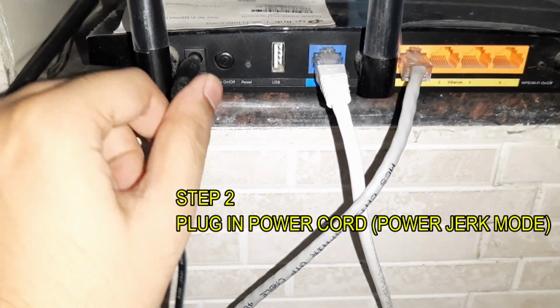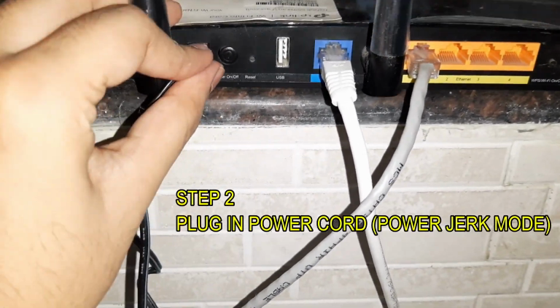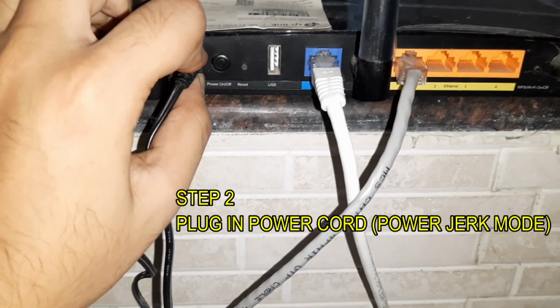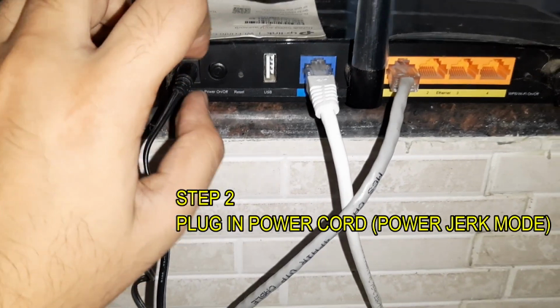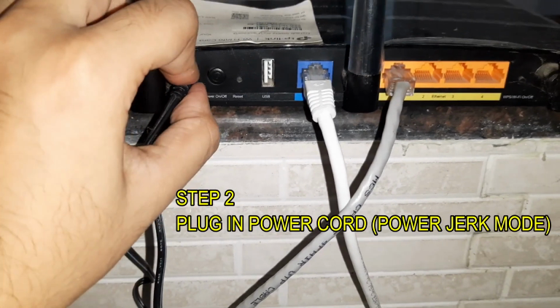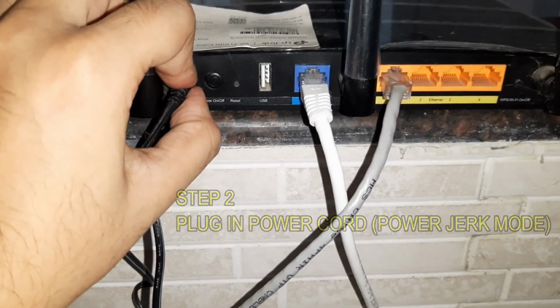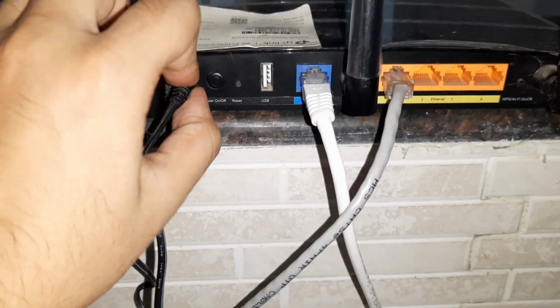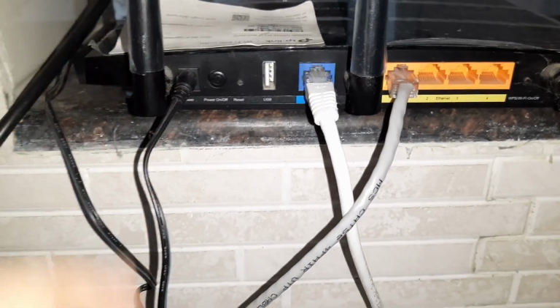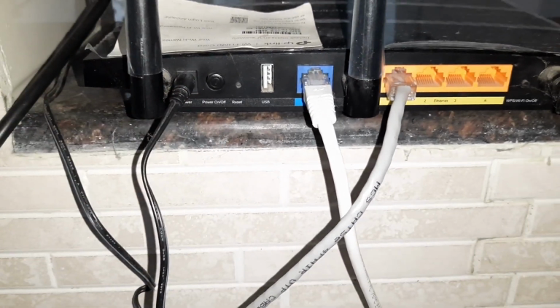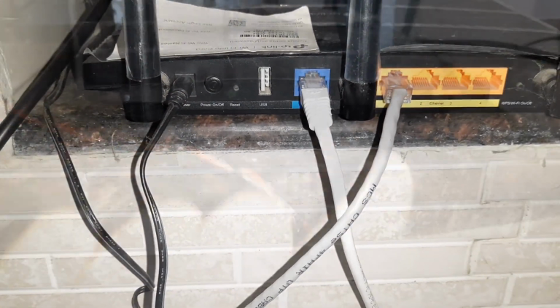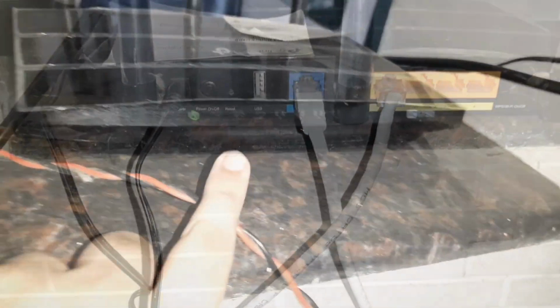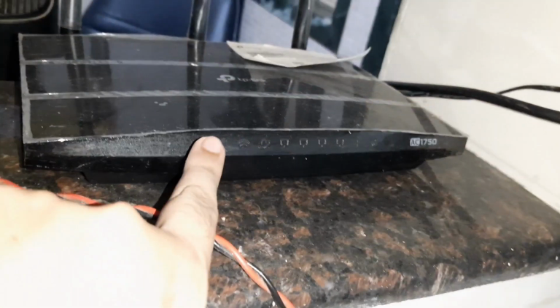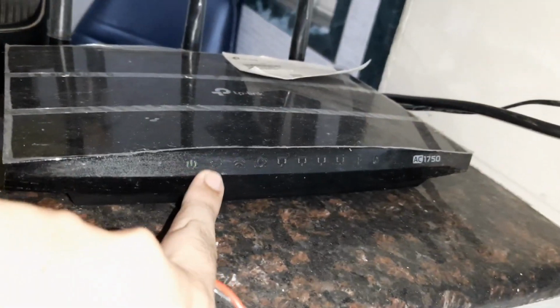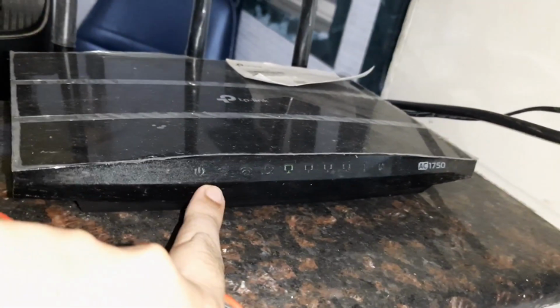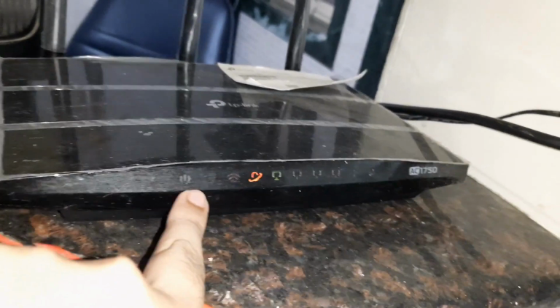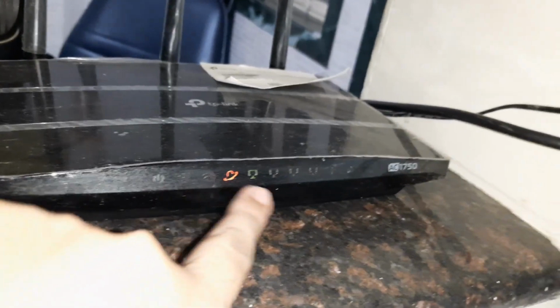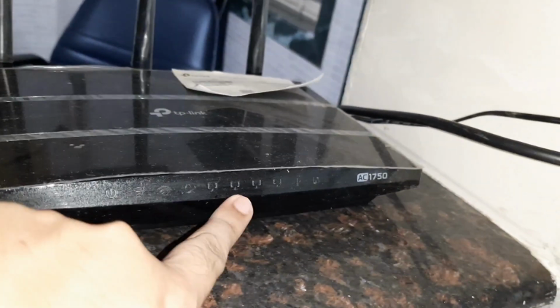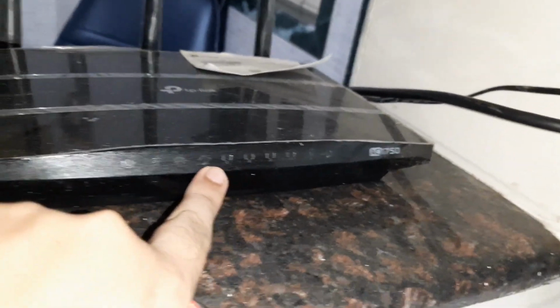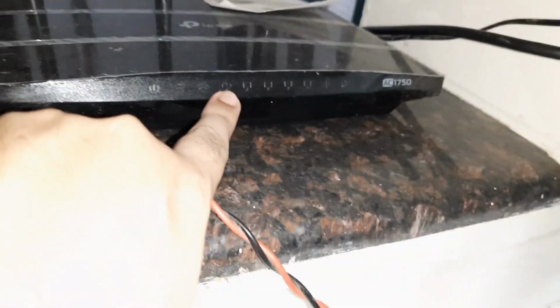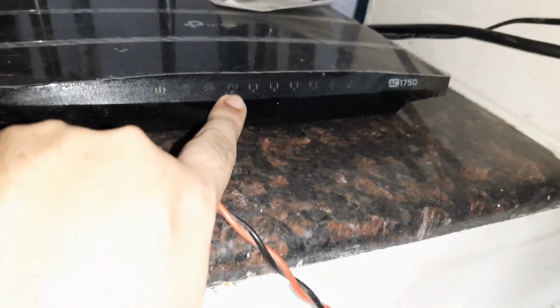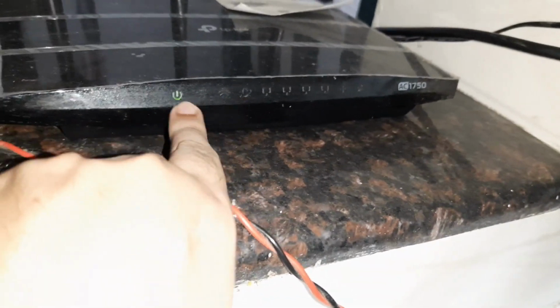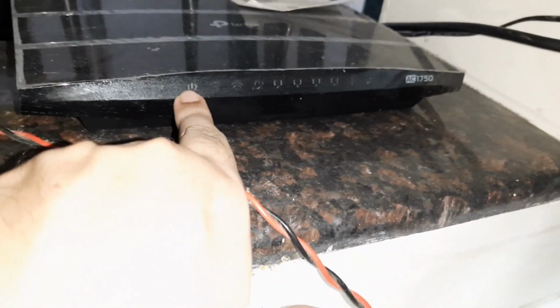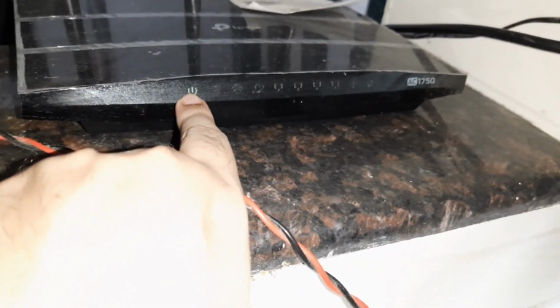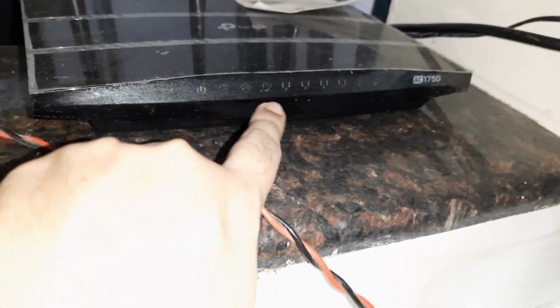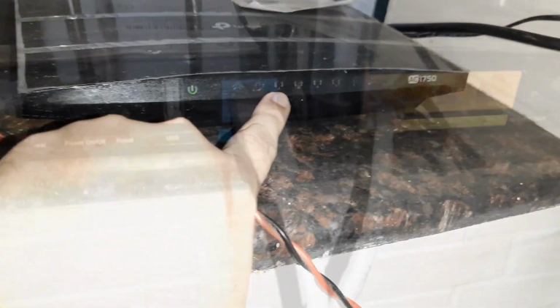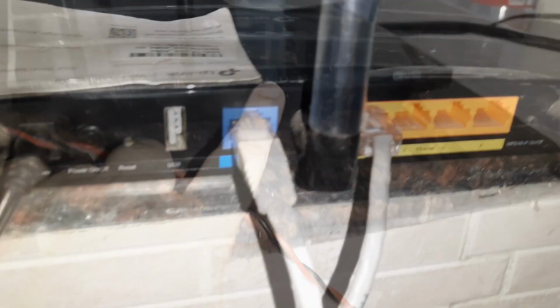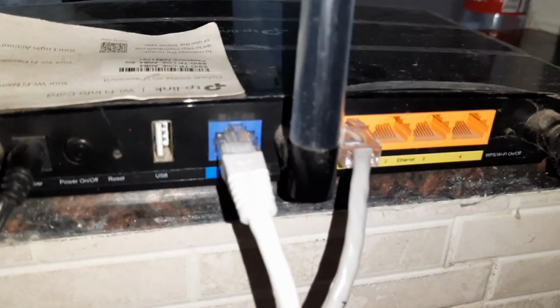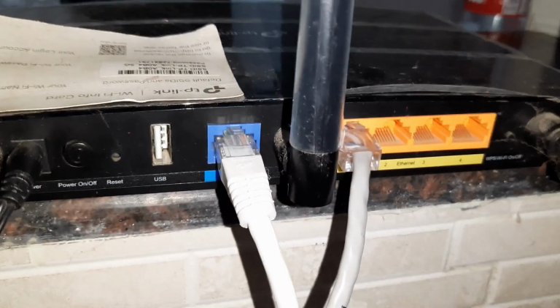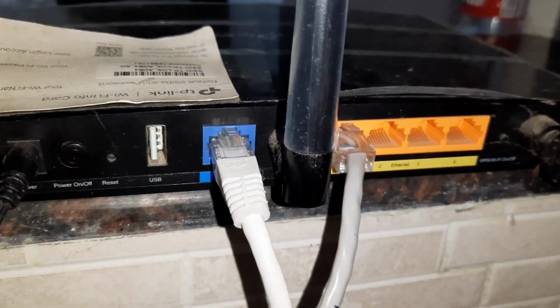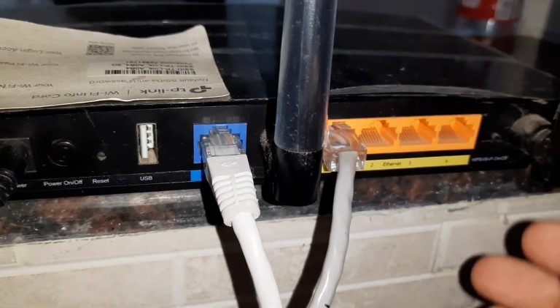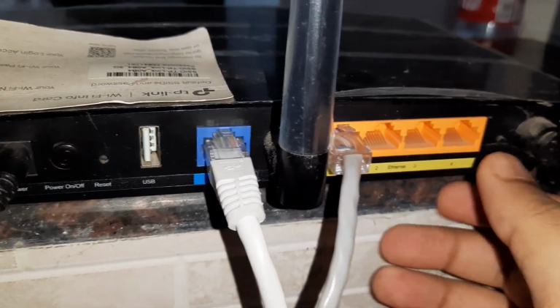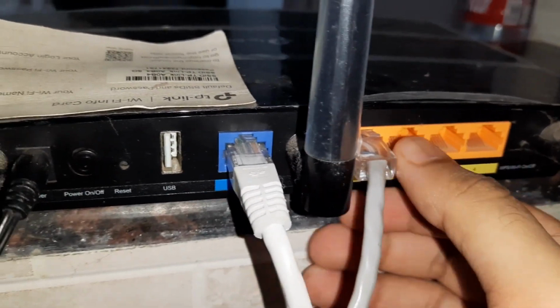Now thirdly, we are going to have to switch on the power button, and then we are going to have to connect our power cable. This will create a kind of shock to the router. Now we can see that the router is currently switching on.